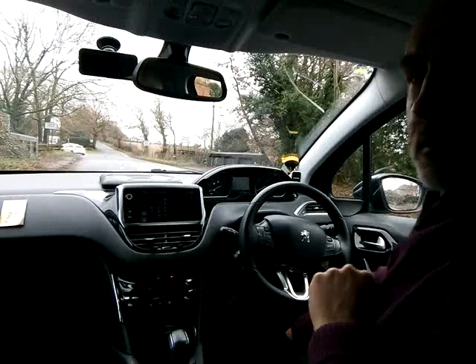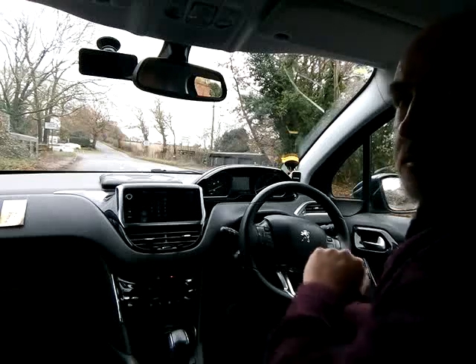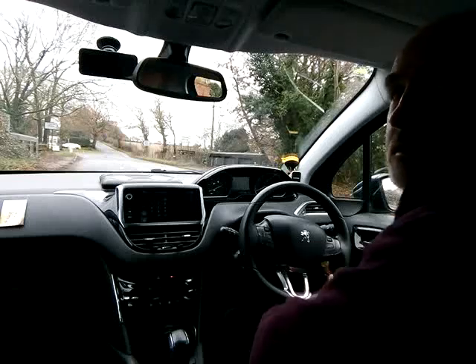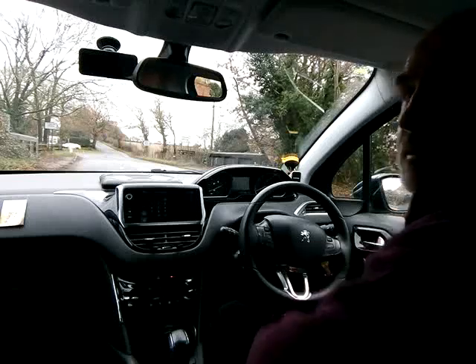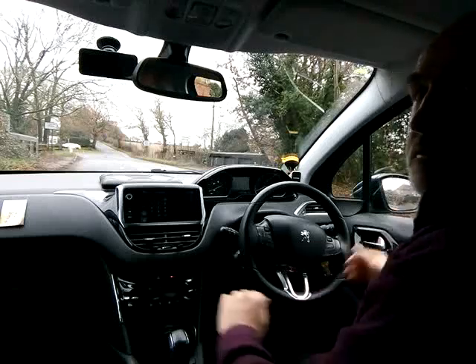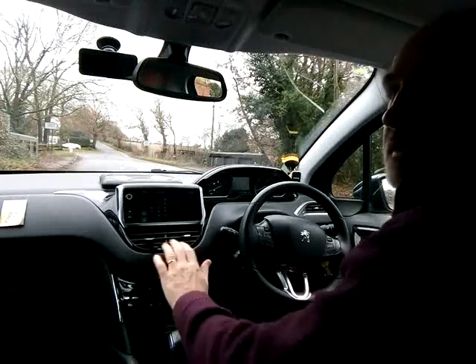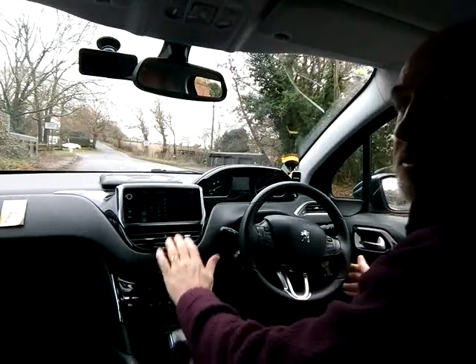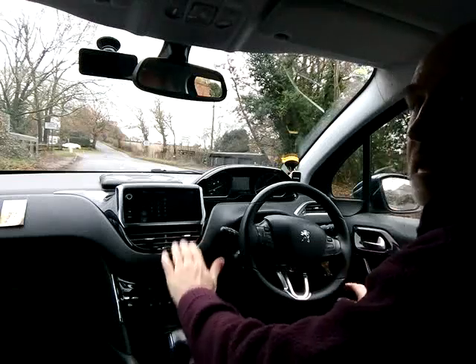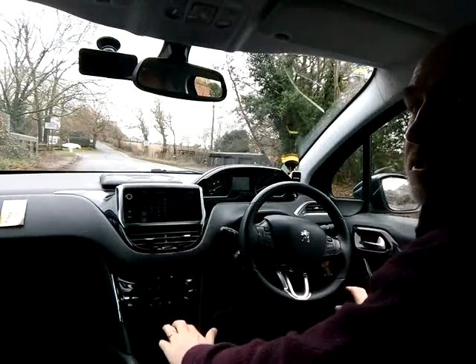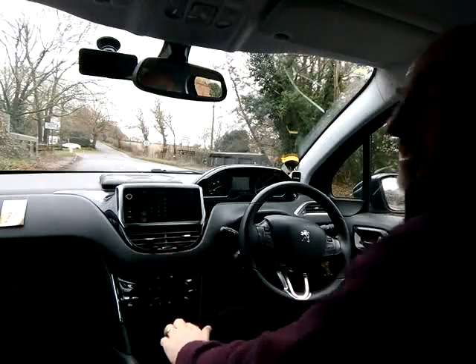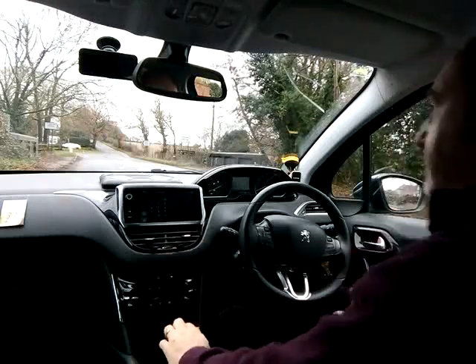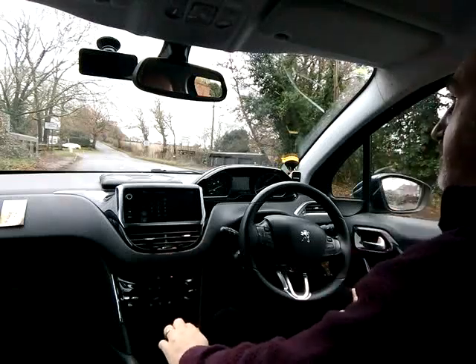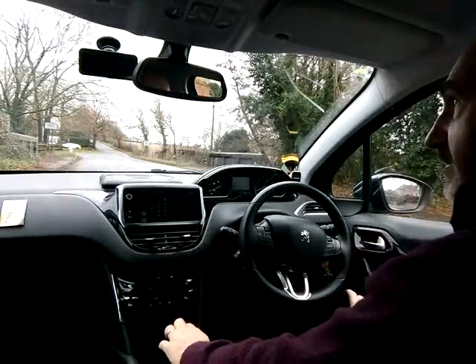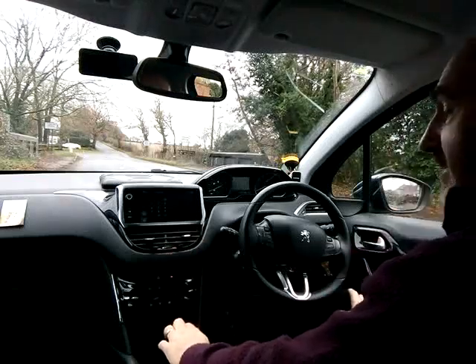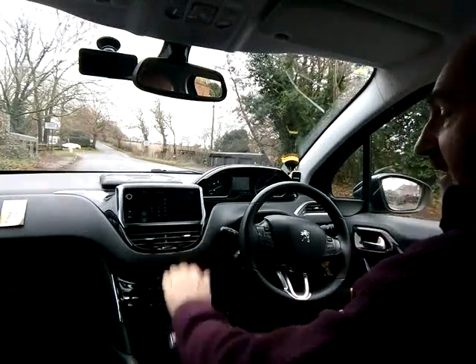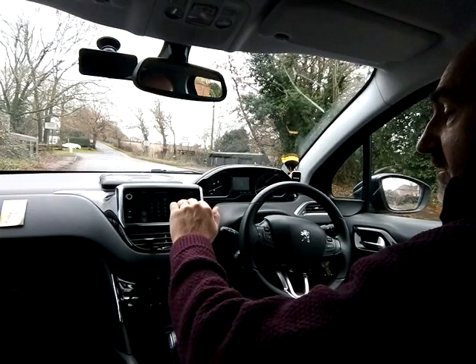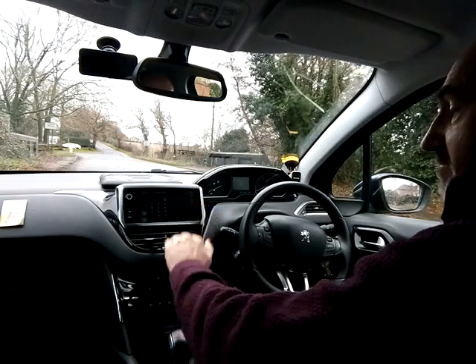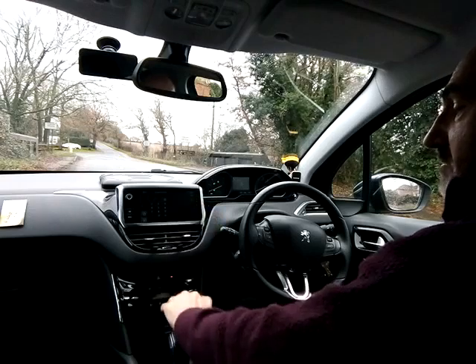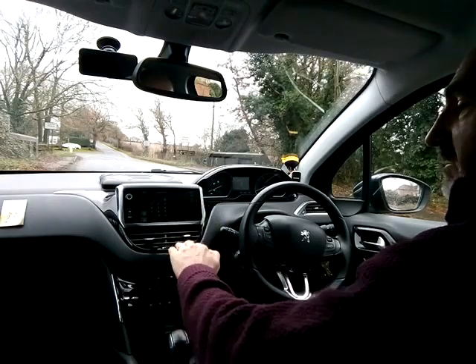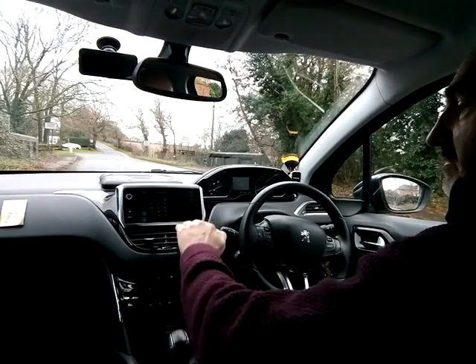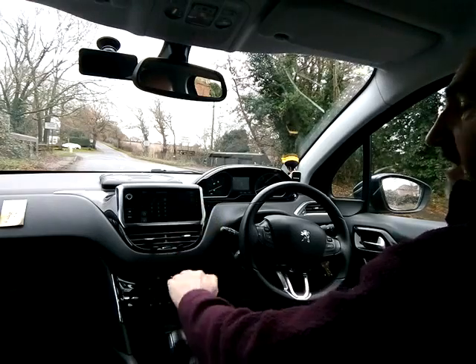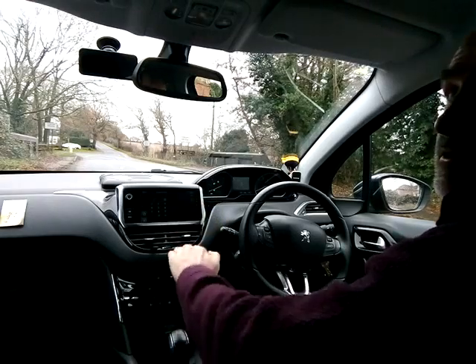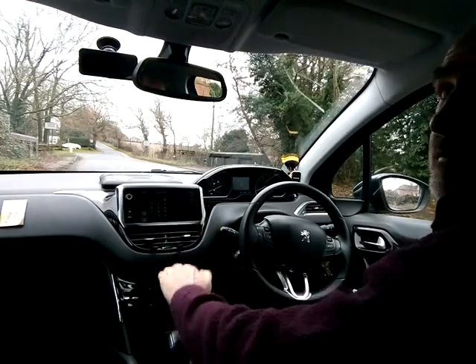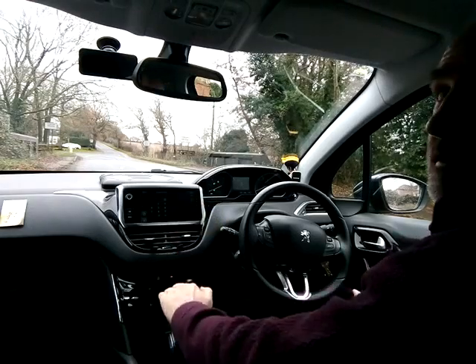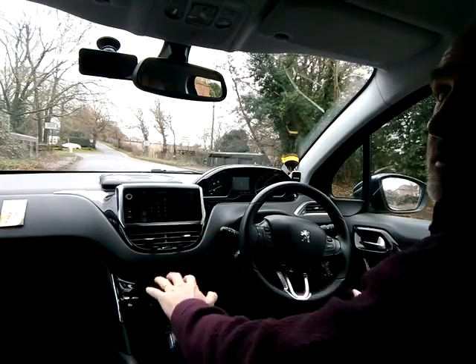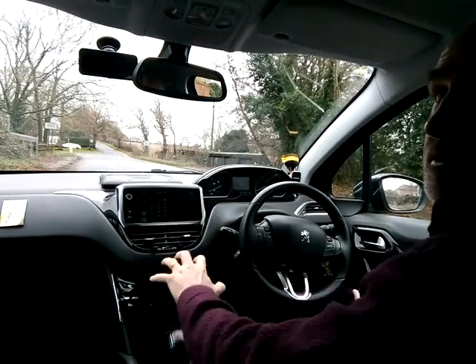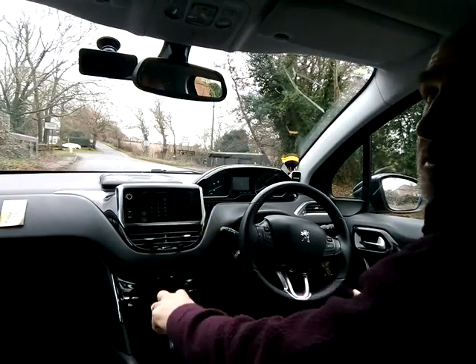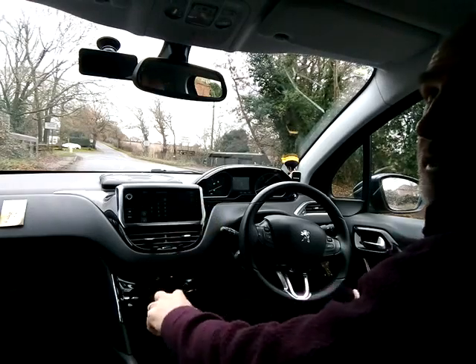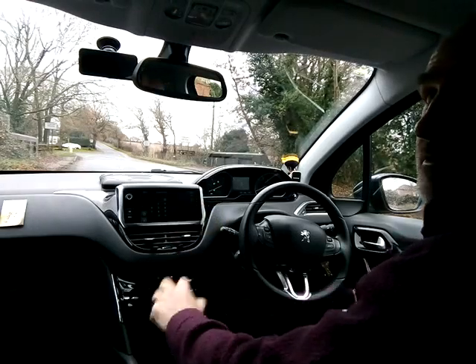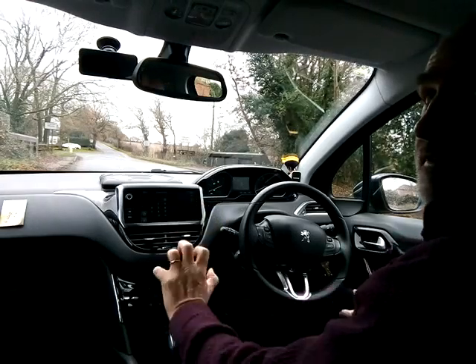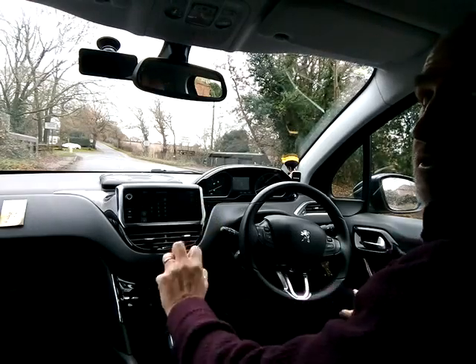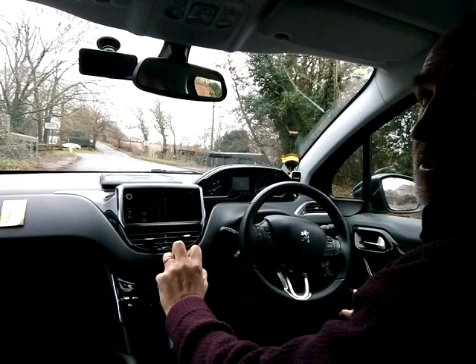Let me very briefly illustrate hand position on the gear lever, chiefly for Ben. Ben's tending to use his hand on top of the lever like this. He's not gripping it anymore with his fist, which is good.